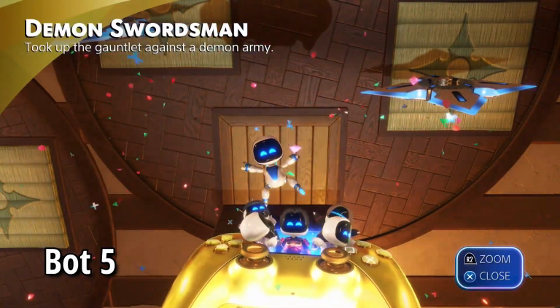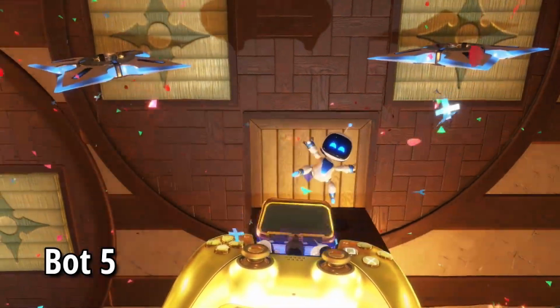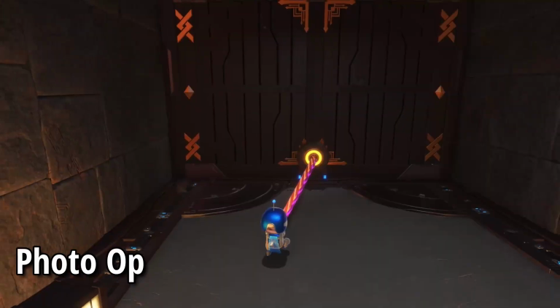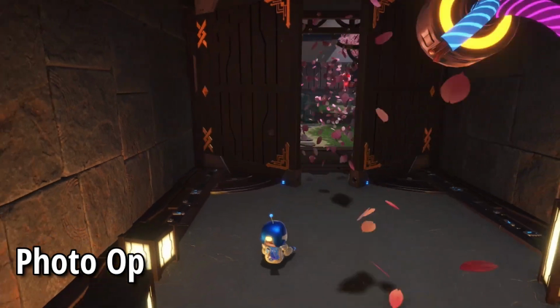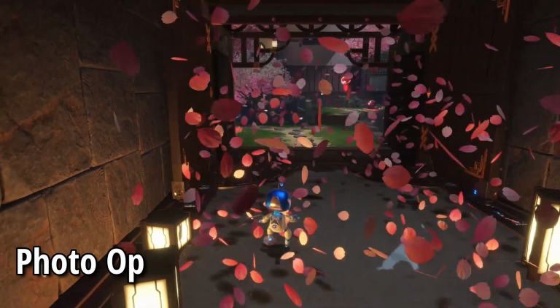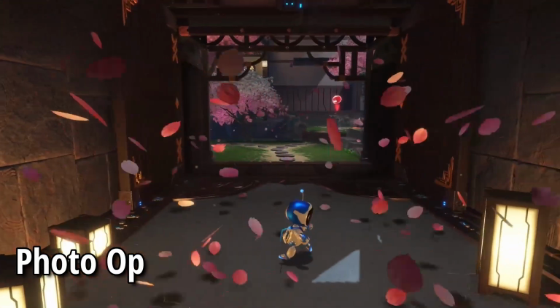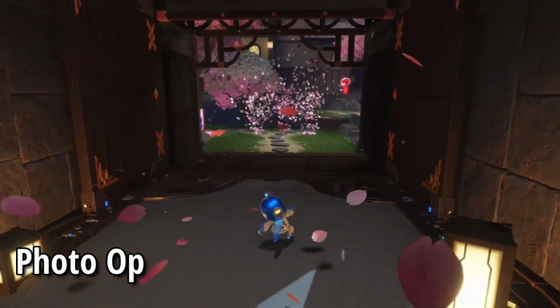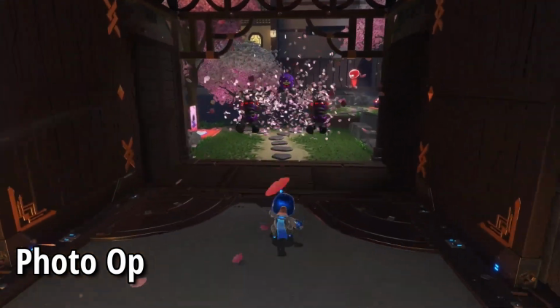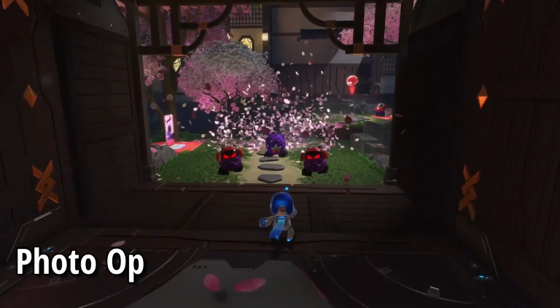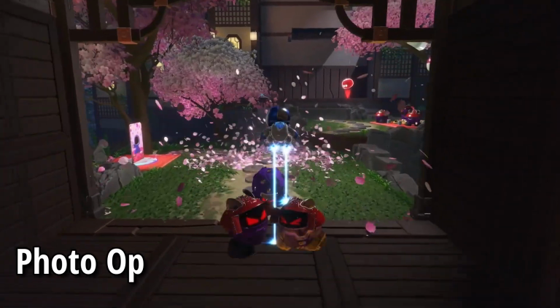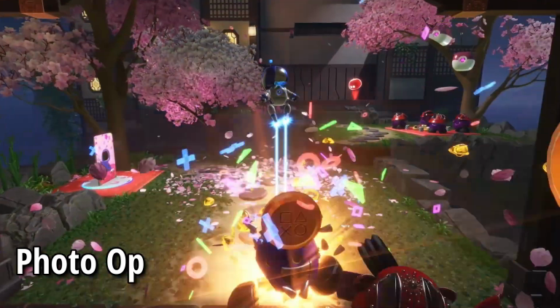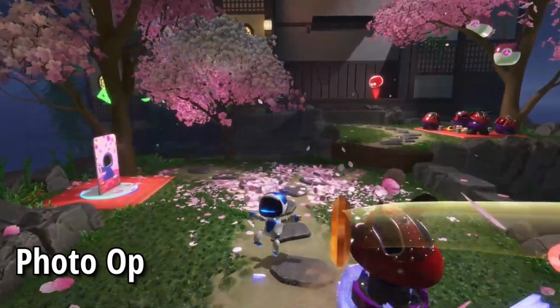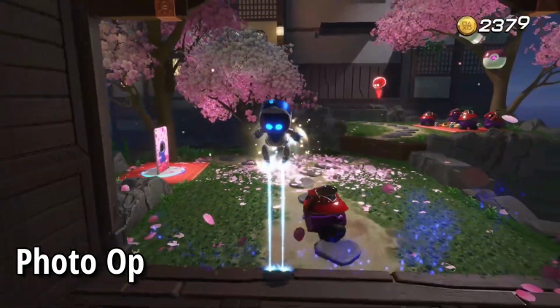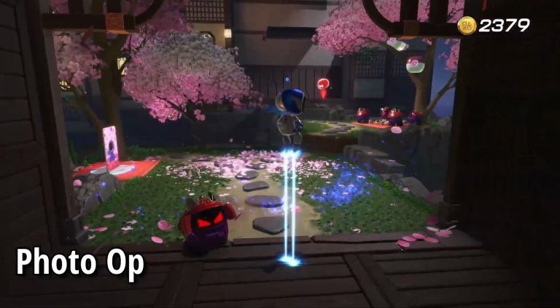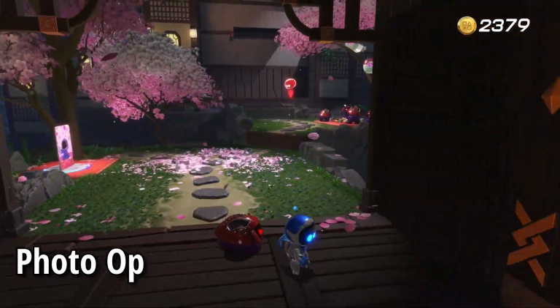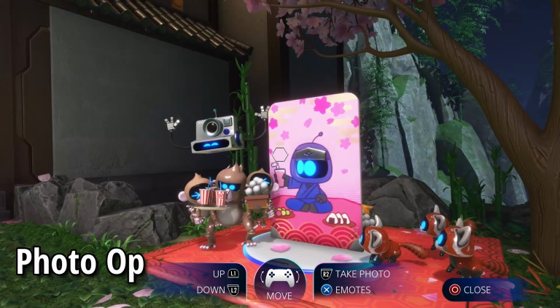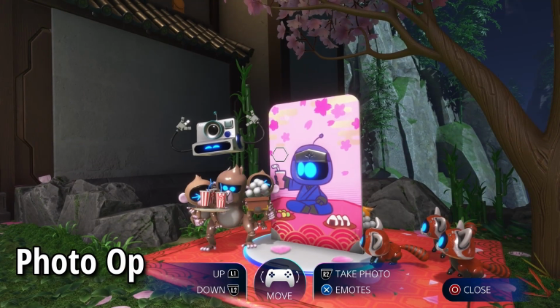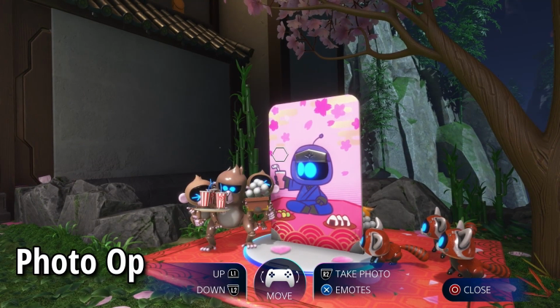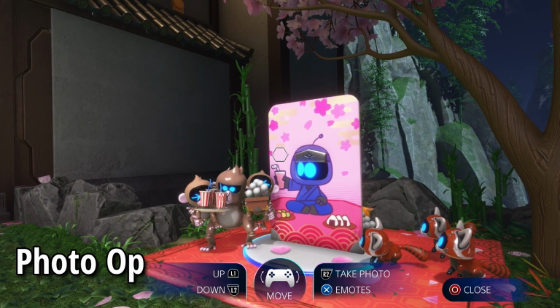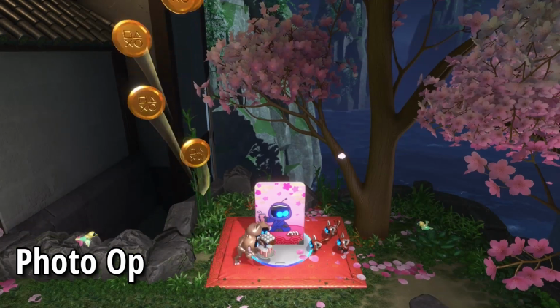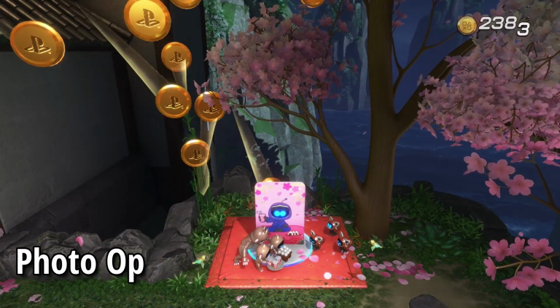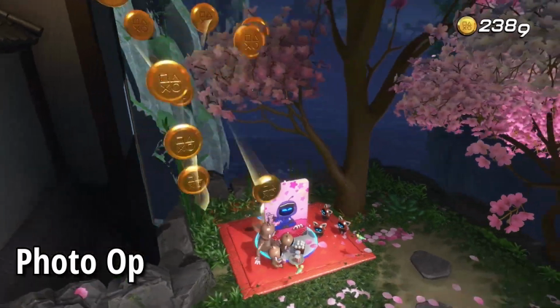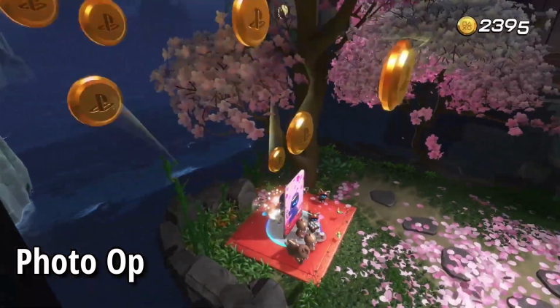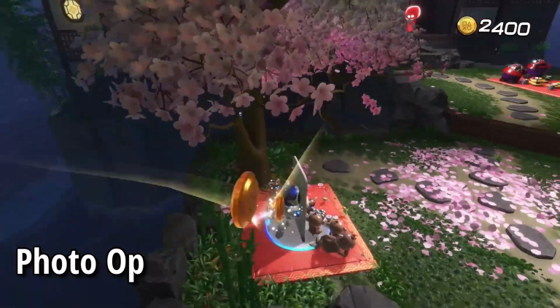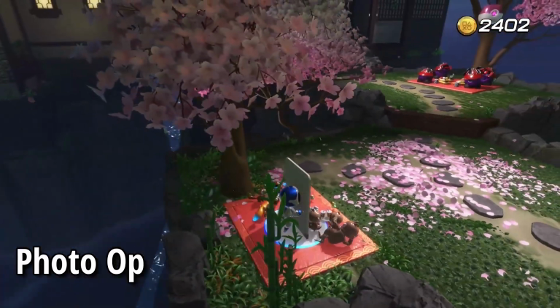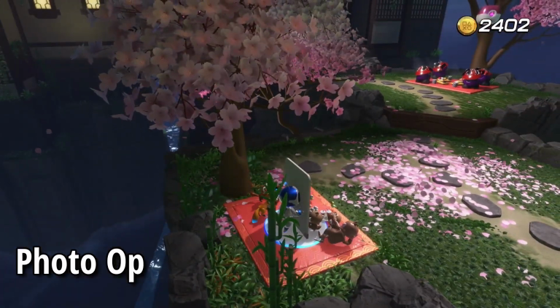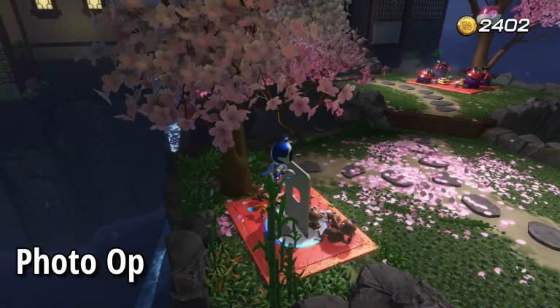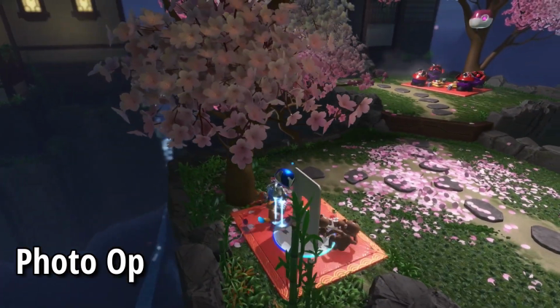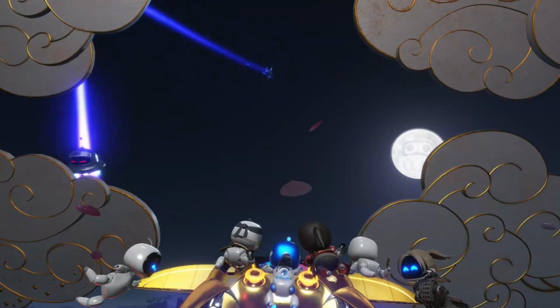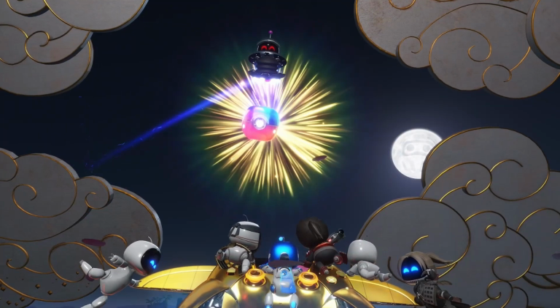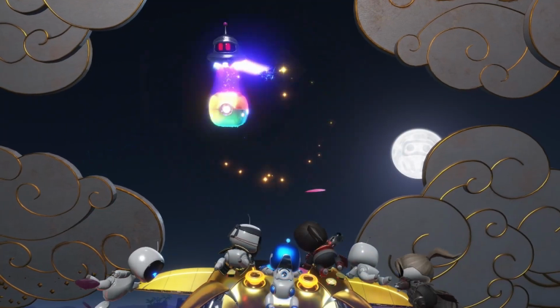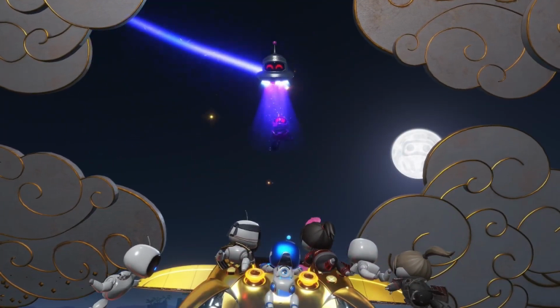And then continuing on back outside, just on the left hand side, we will find a photo opportunity. So just at our photo spot there, snap a picture, get some coins. And with that, that should round up everything in Danger Dojo. Hope that helps. Thank you.